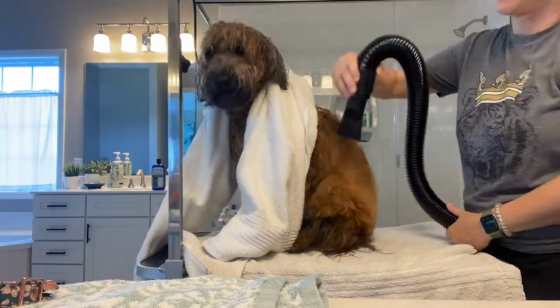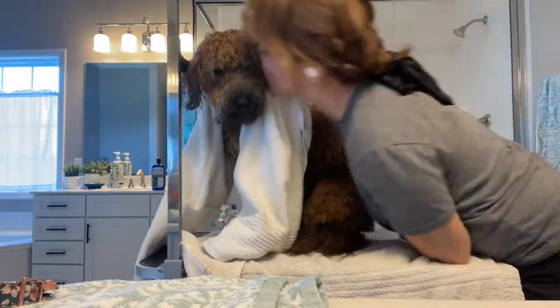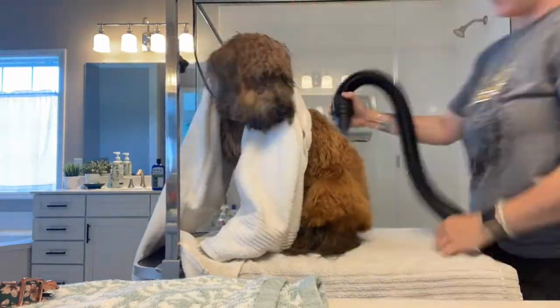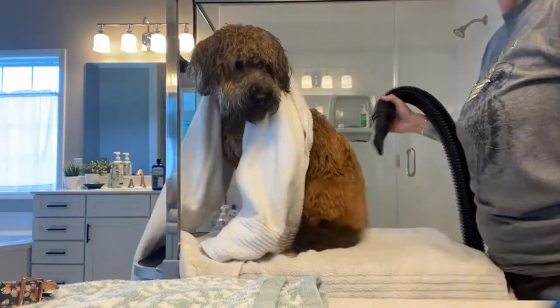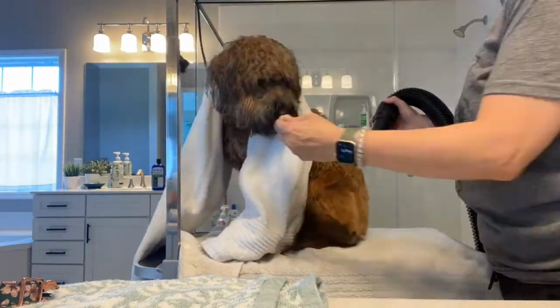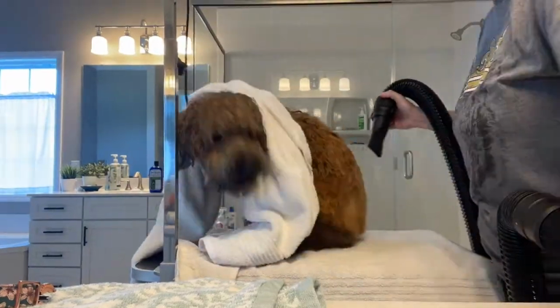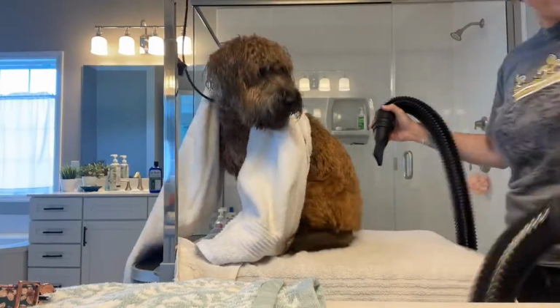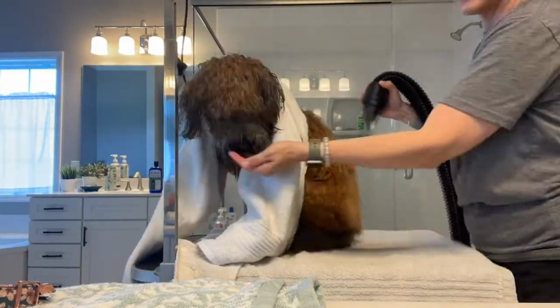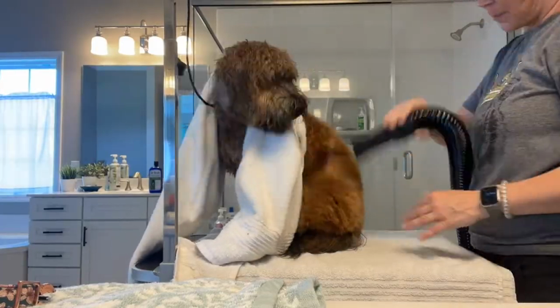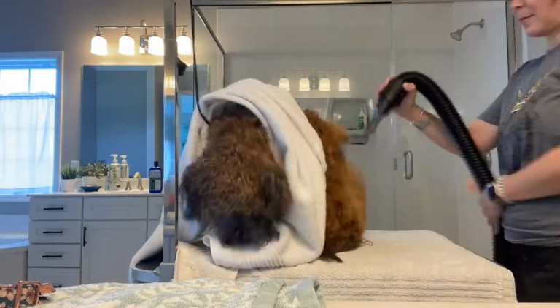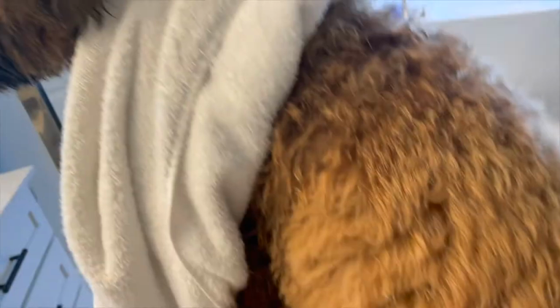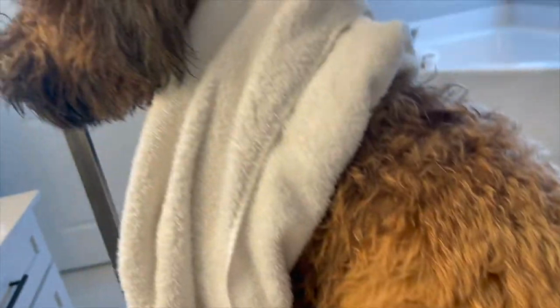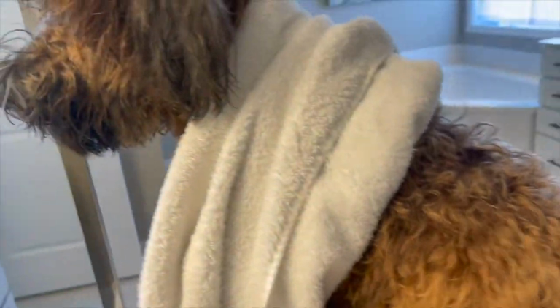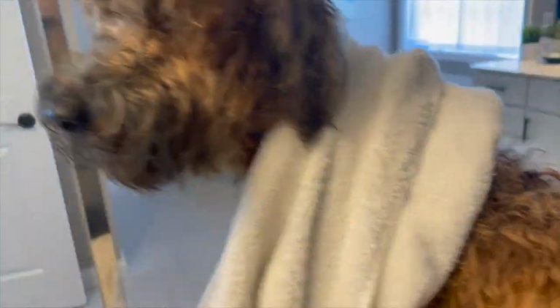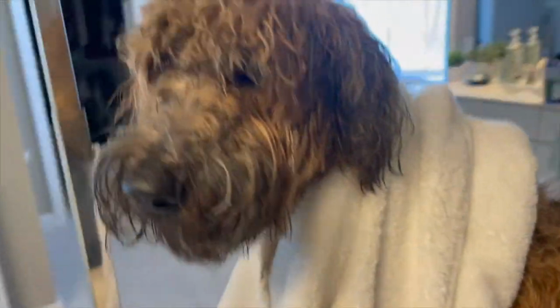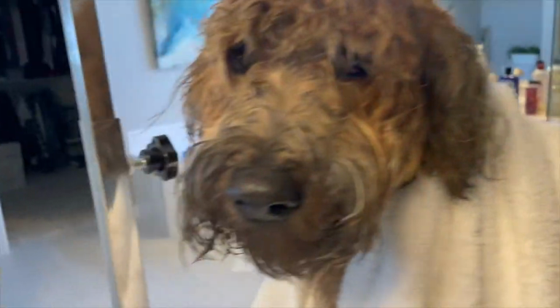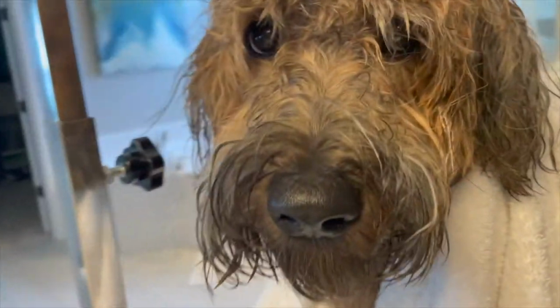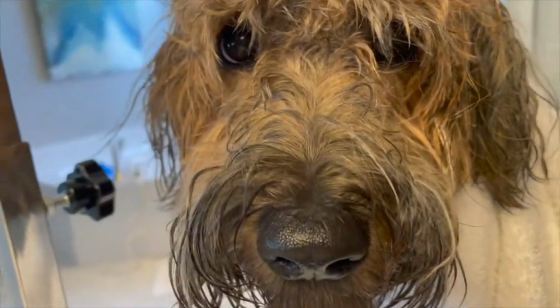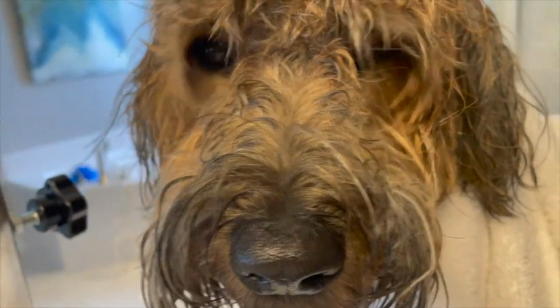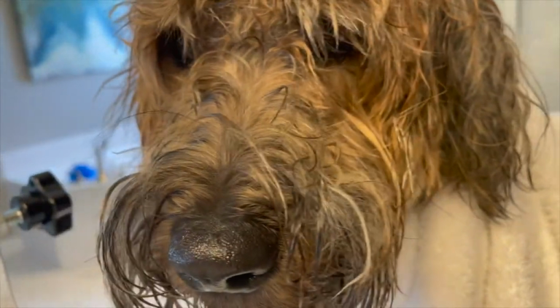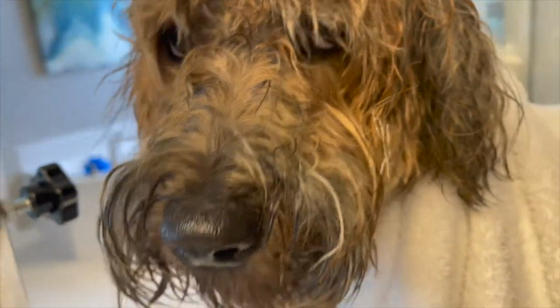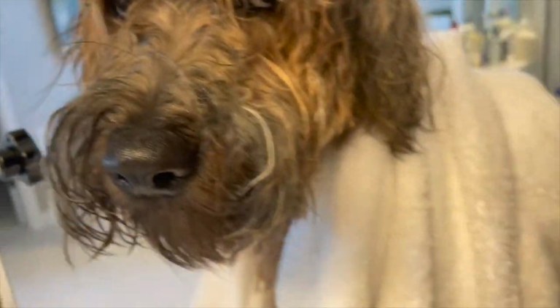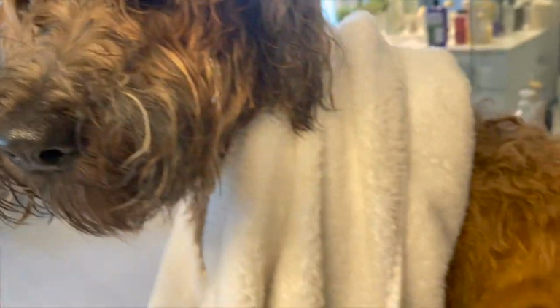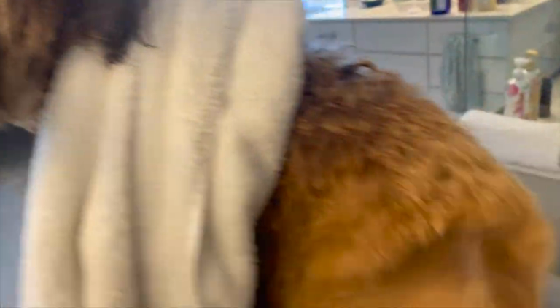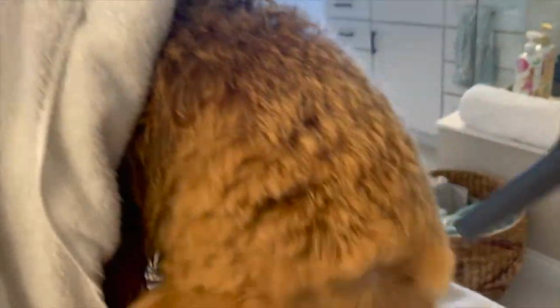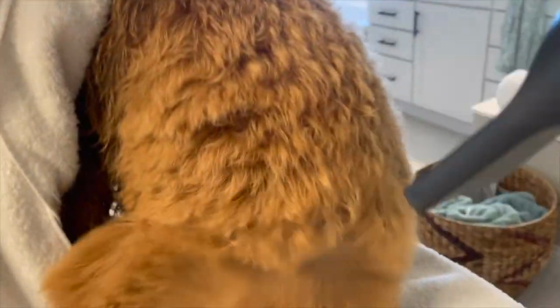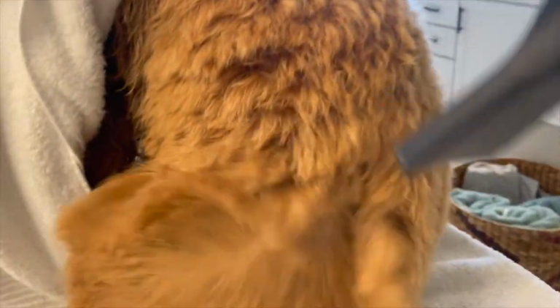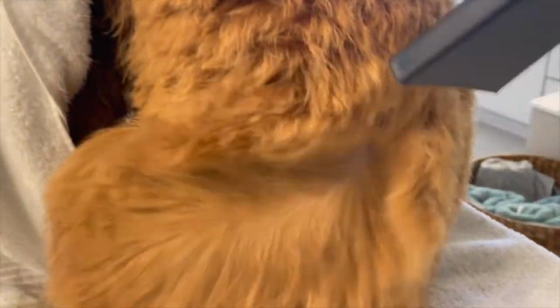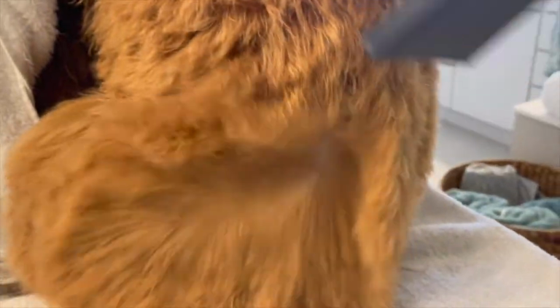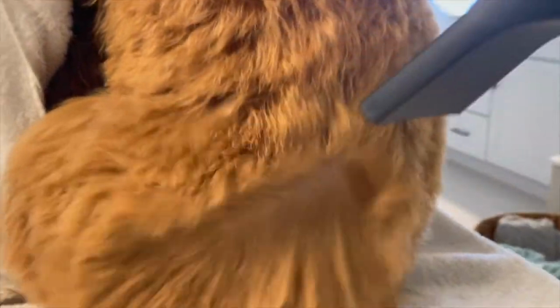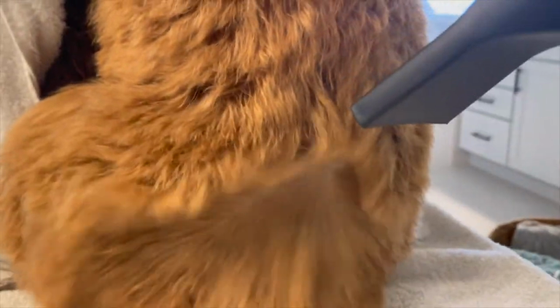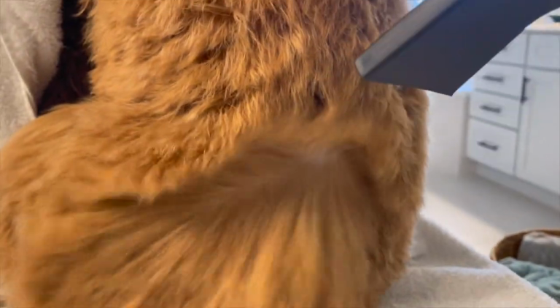You can use a lick mat, which is a sticky mat that you can put on your wall and put peanut butter in. I know that helps a lot of dogs — again, just getting their mind on something else.